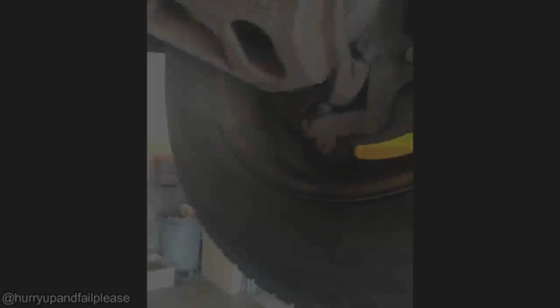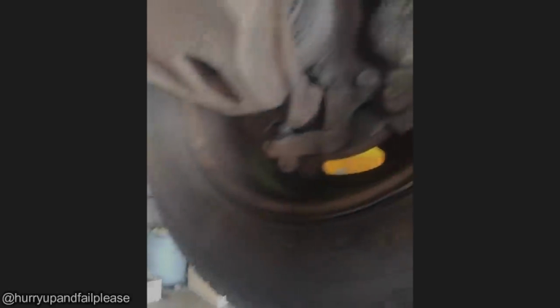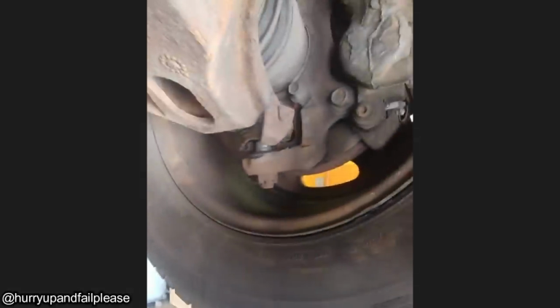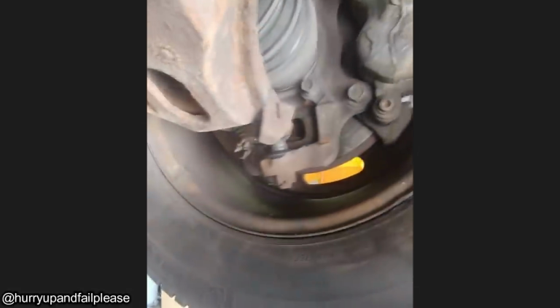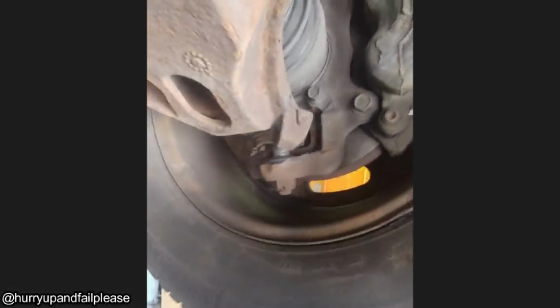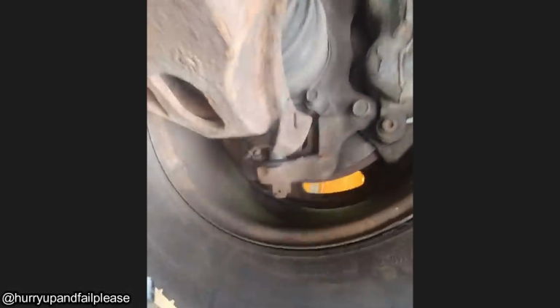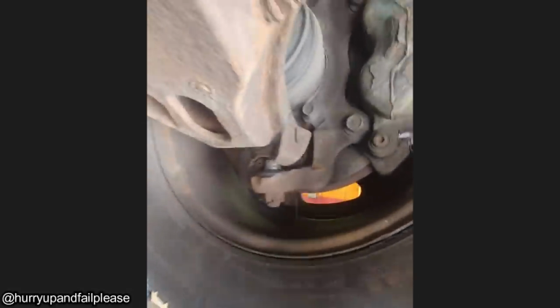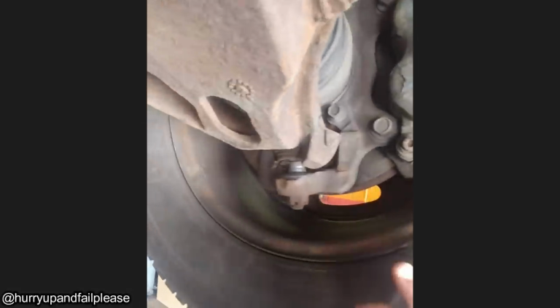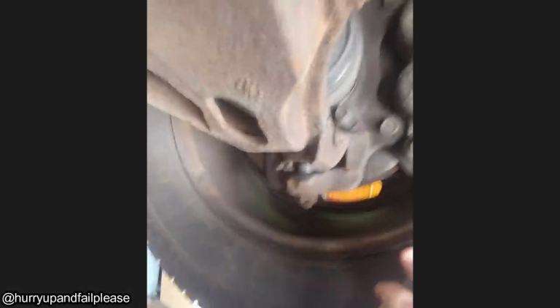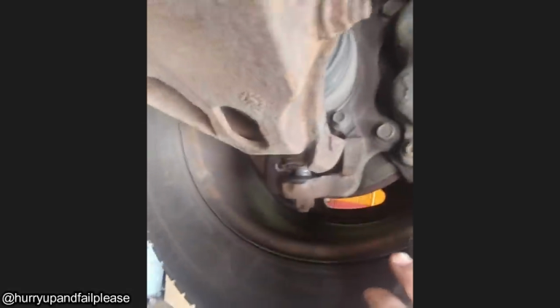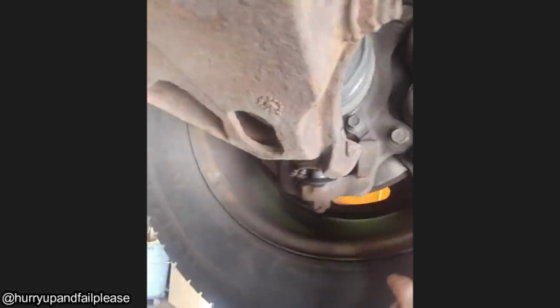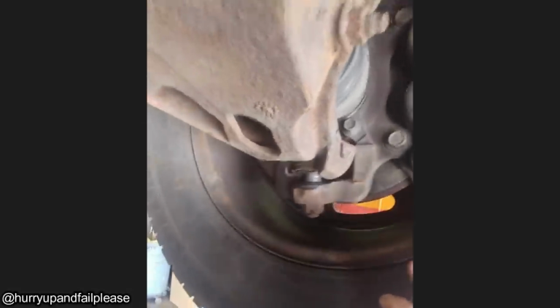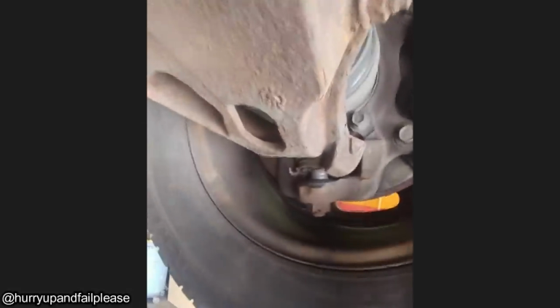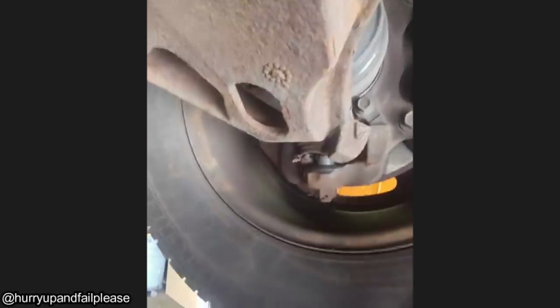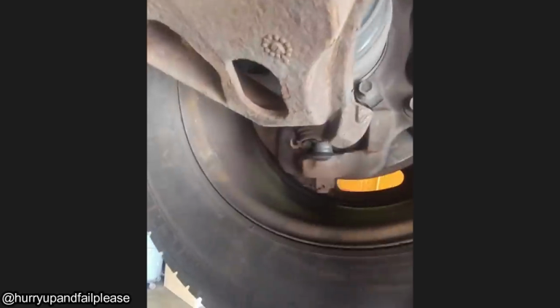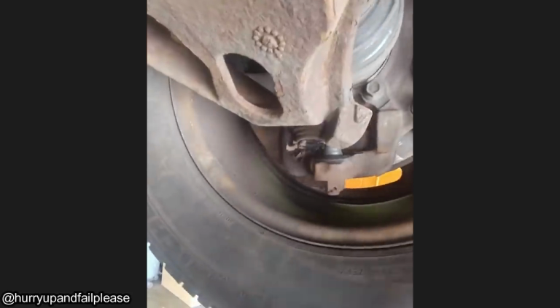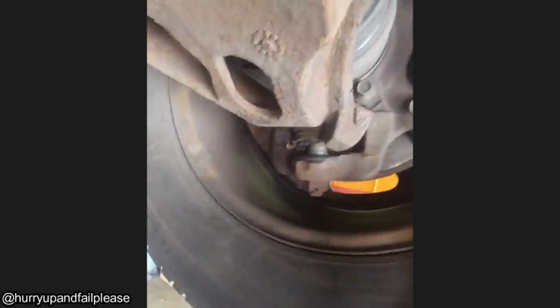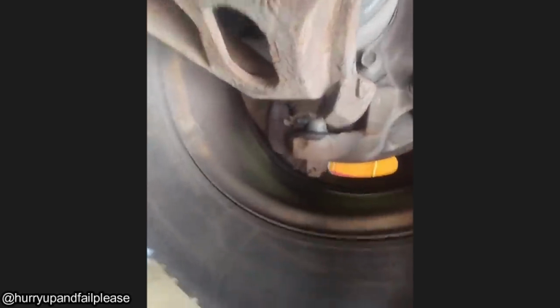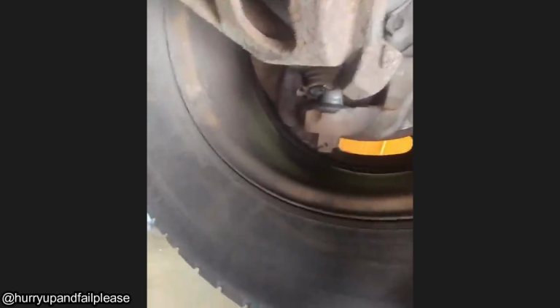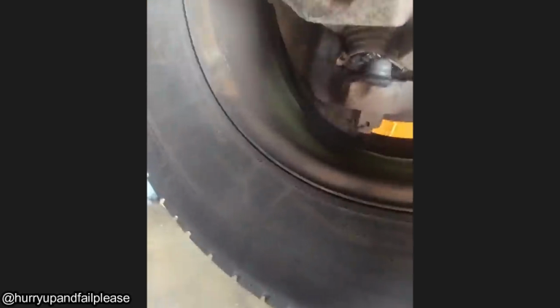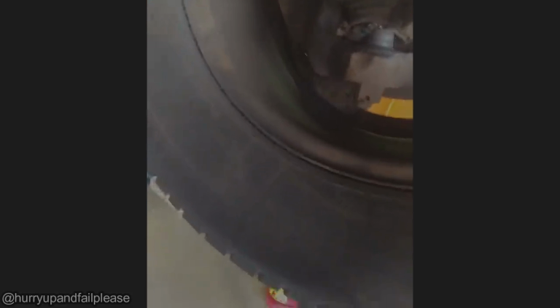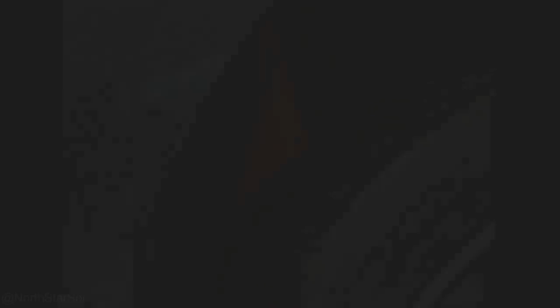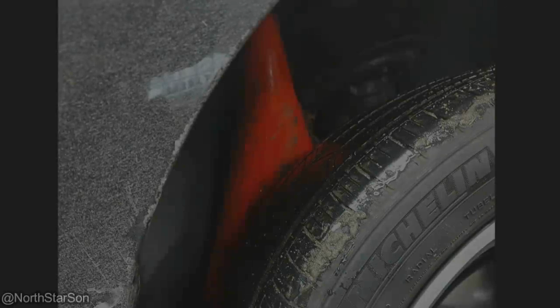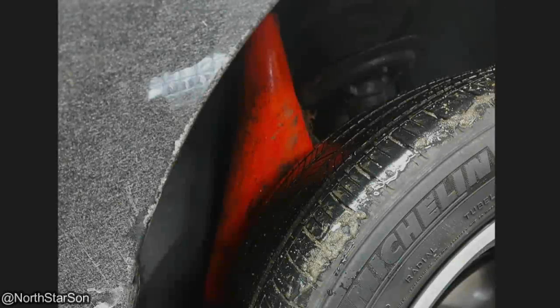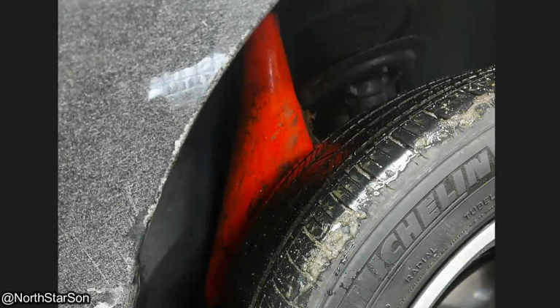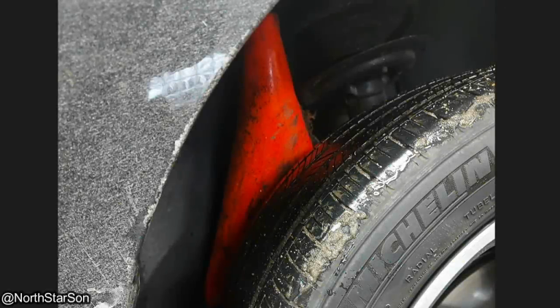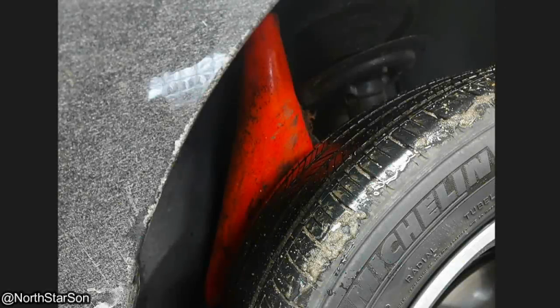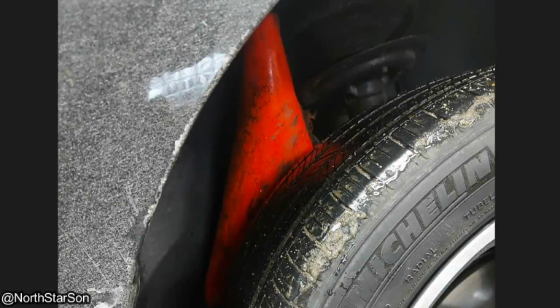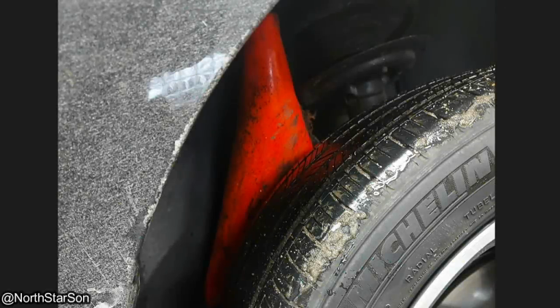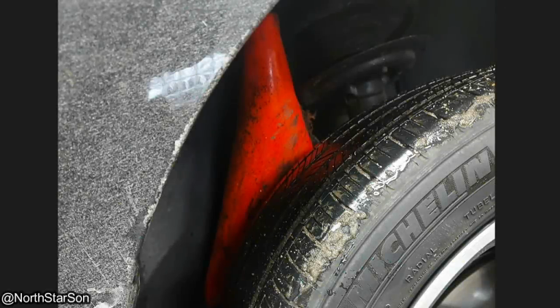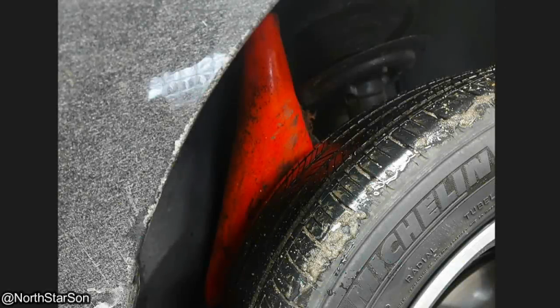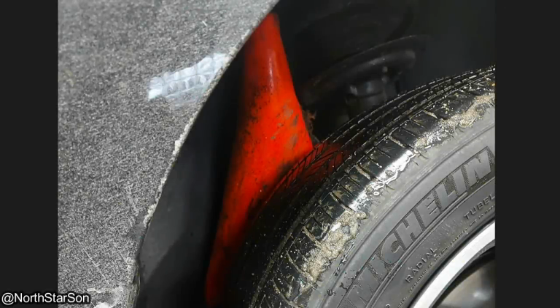And this customer somehow managed to drive to the shop. This customer brought in their vehicle because they could hear a growling noise when turning right.